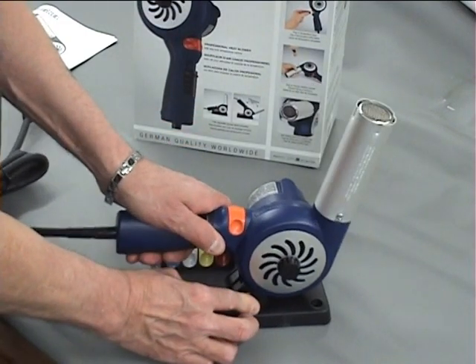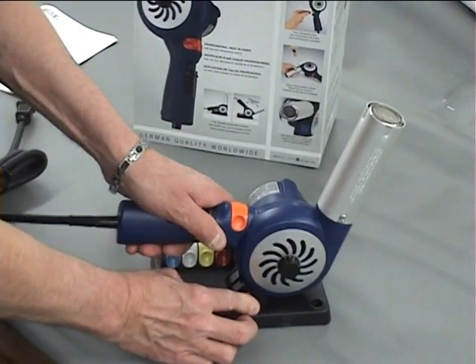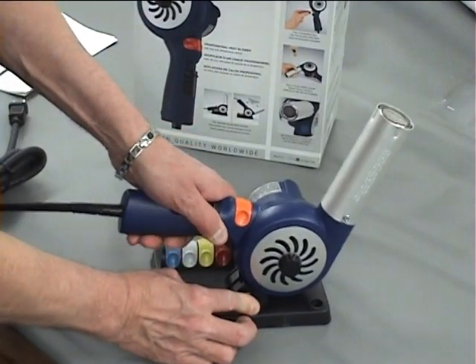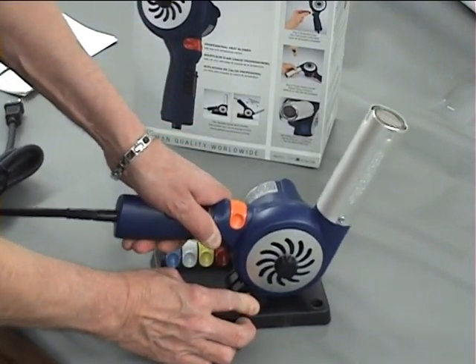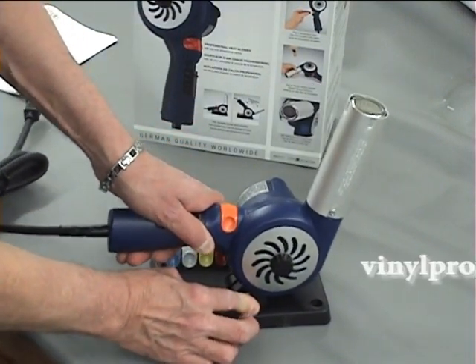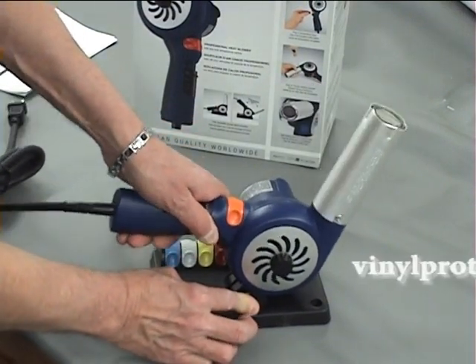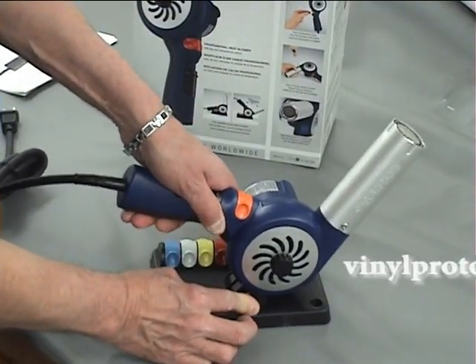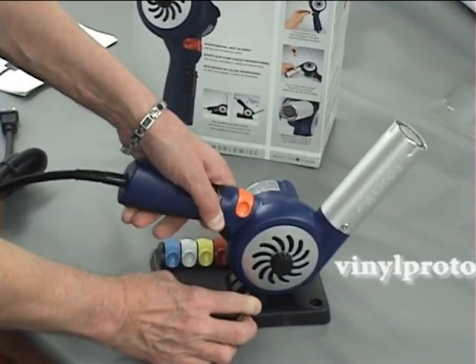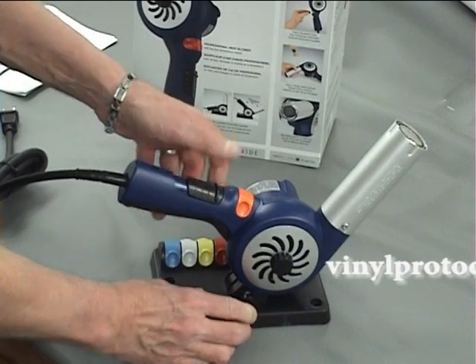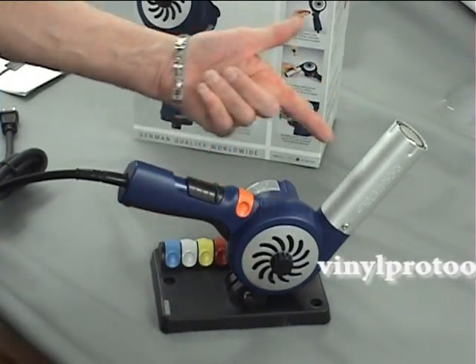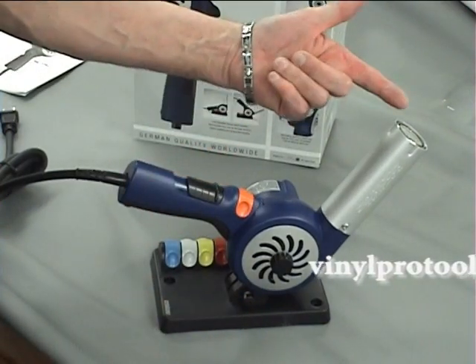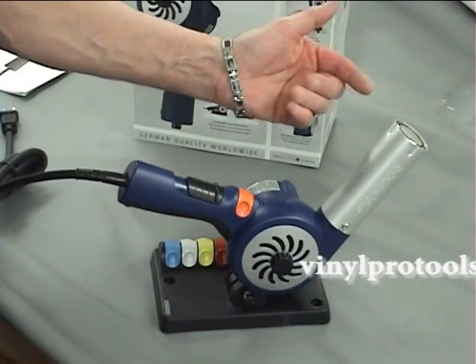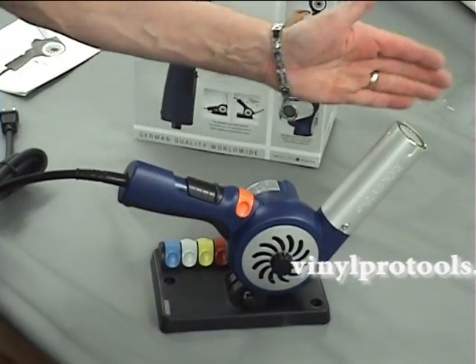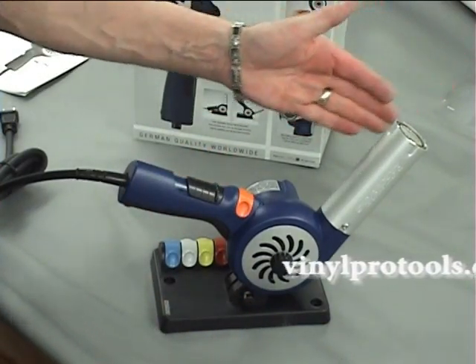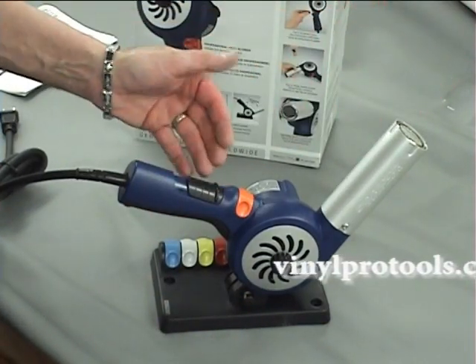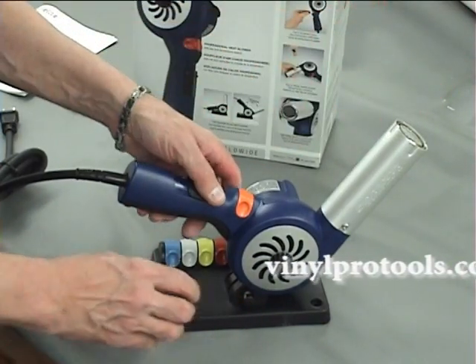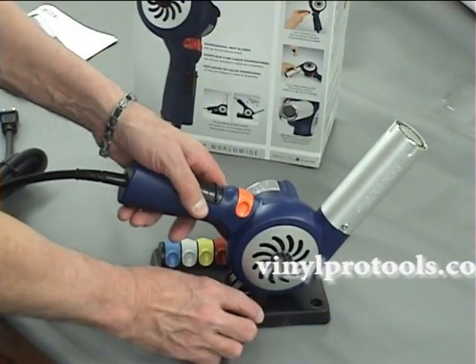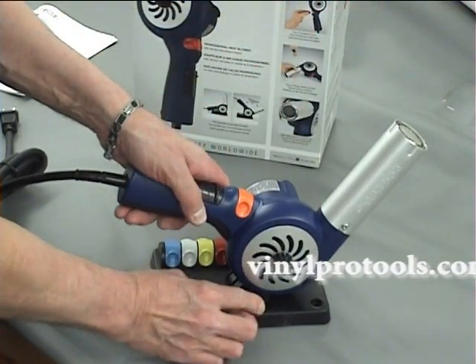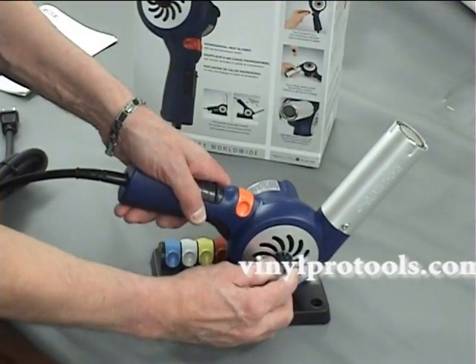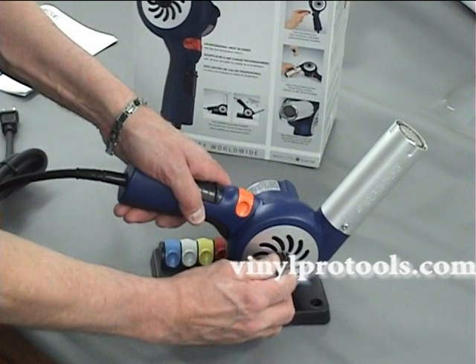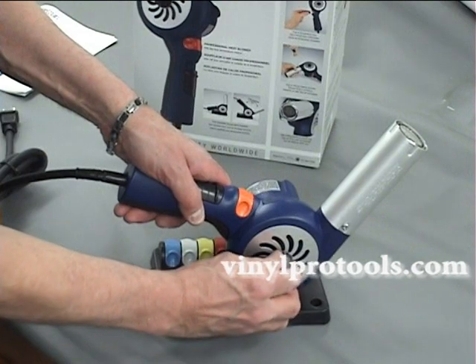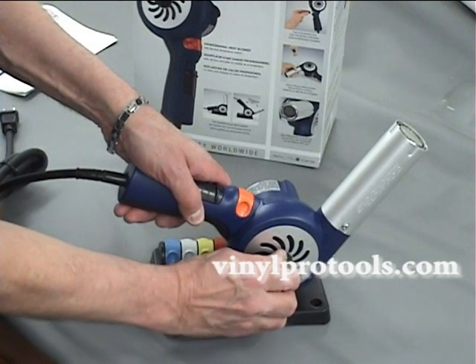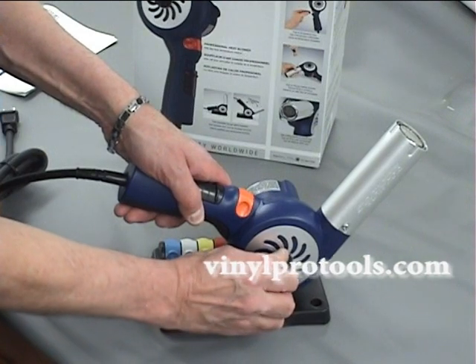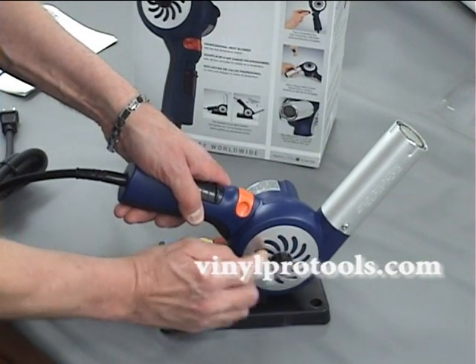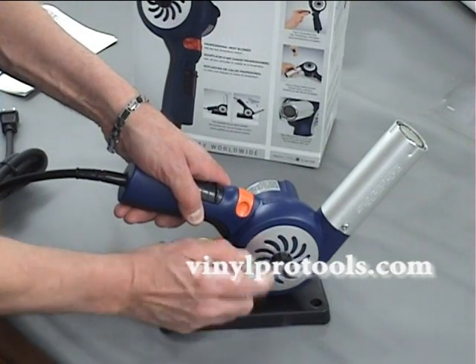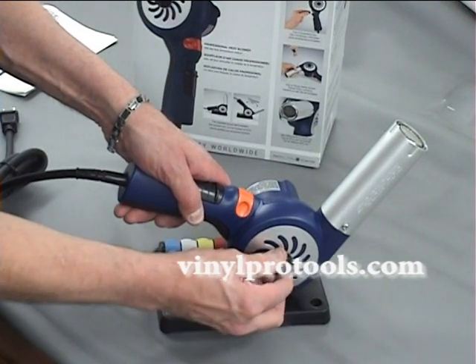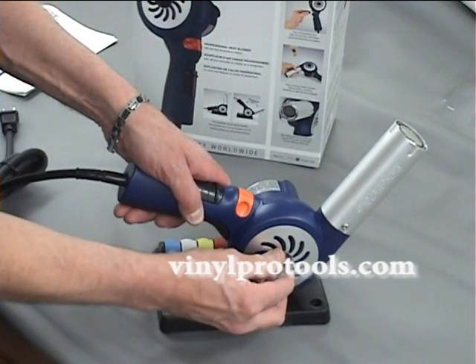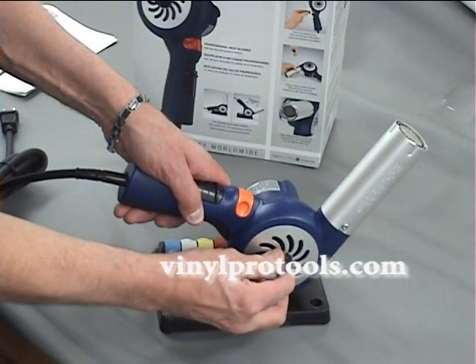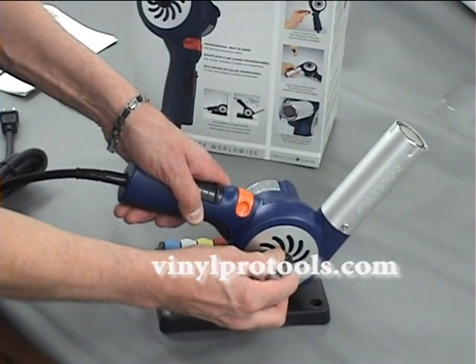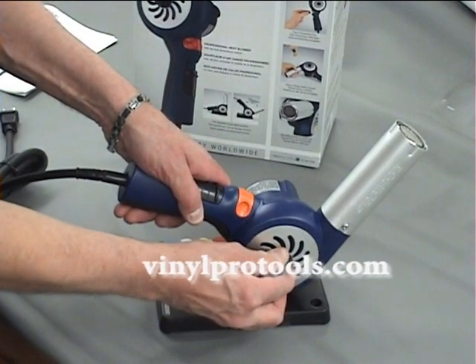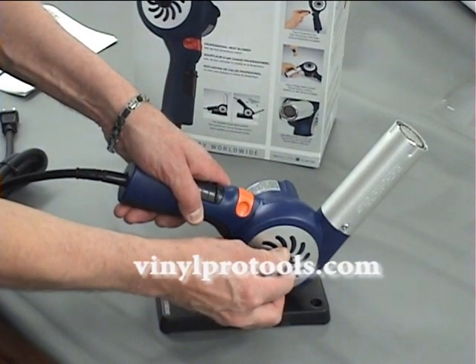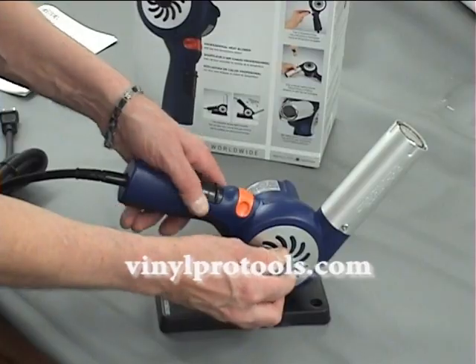The airflow is up to 23 CFM, which is fantastic. This tool is an economical tool that does quite a bit of work for you. It also allows you to use this baffle to adjust the air and temperature within the range that you want to work with.